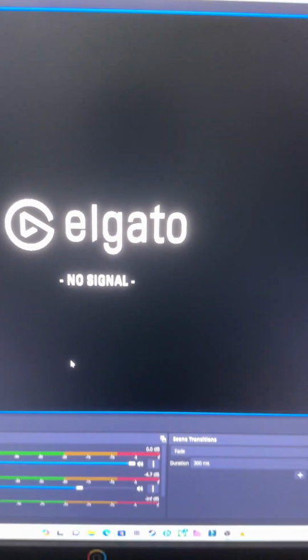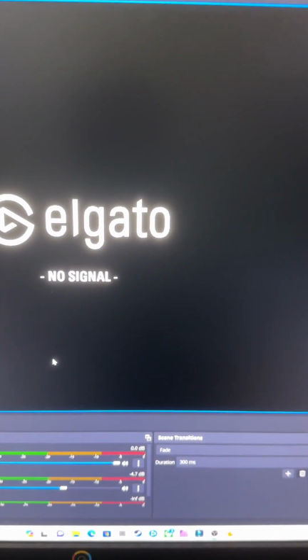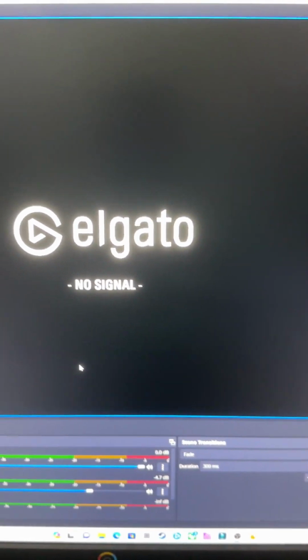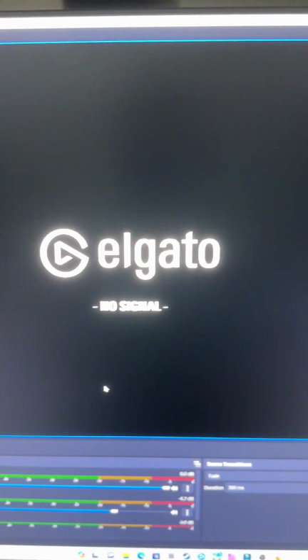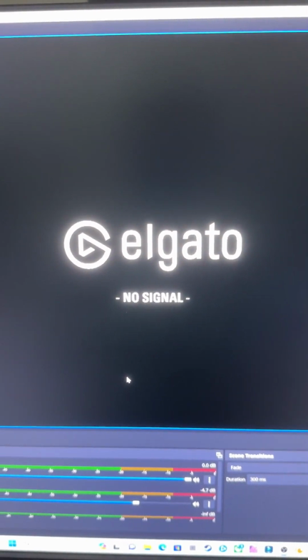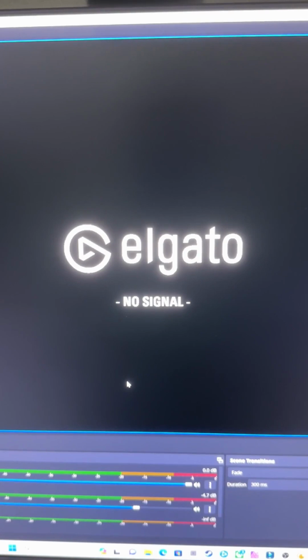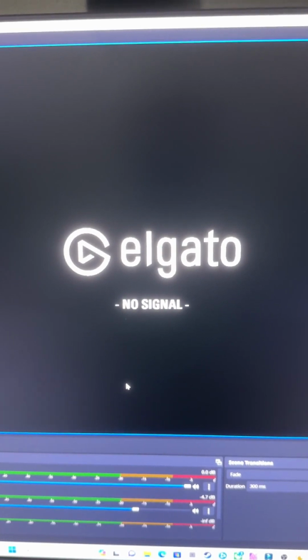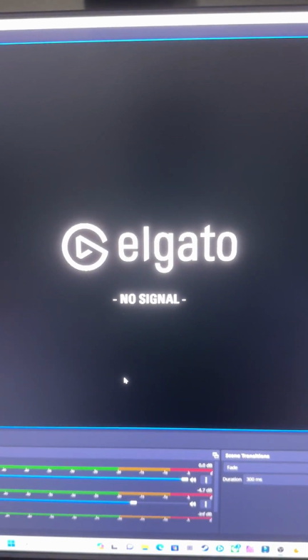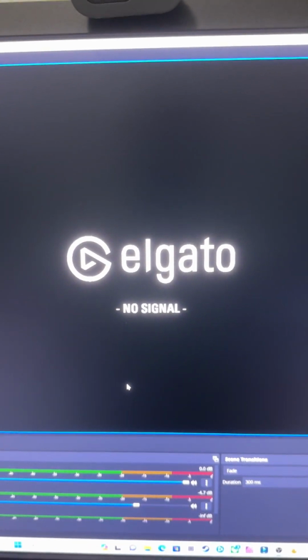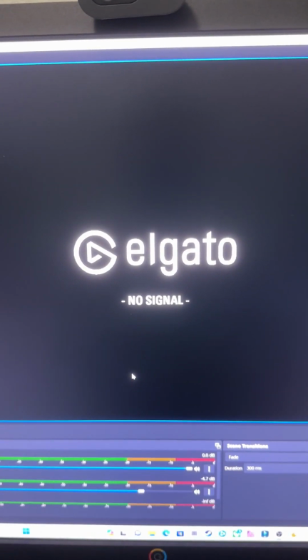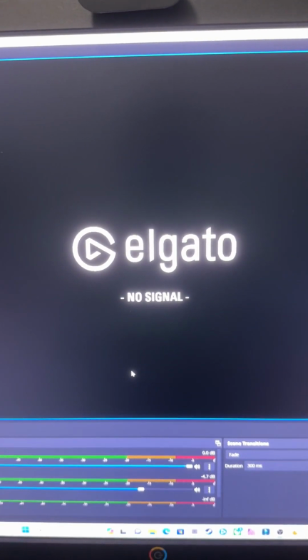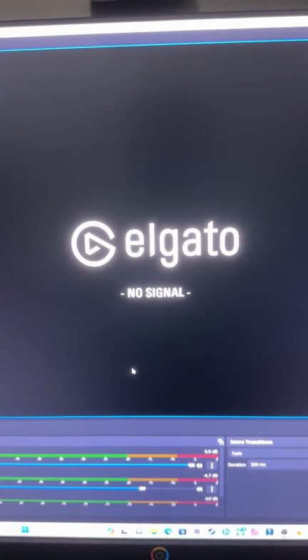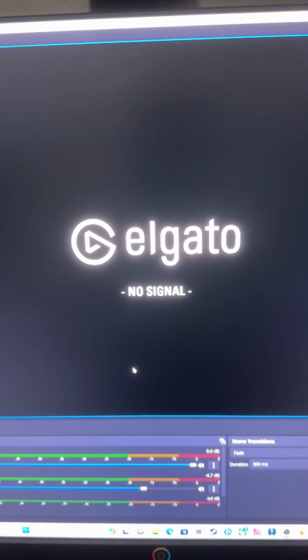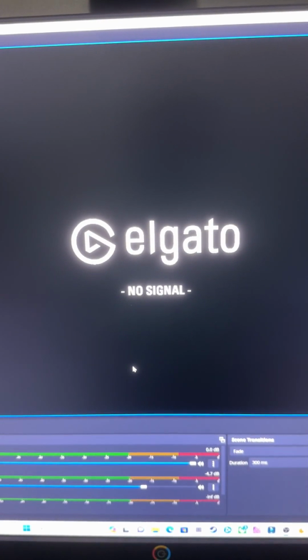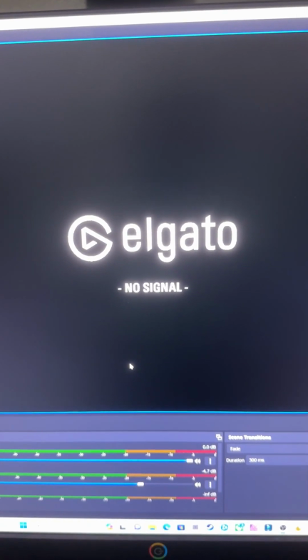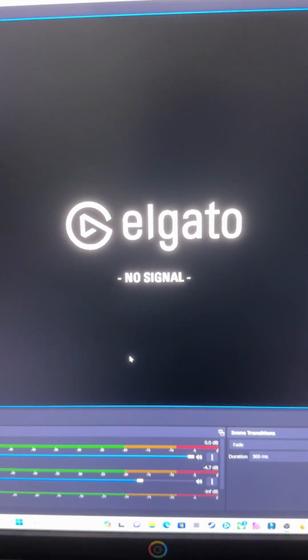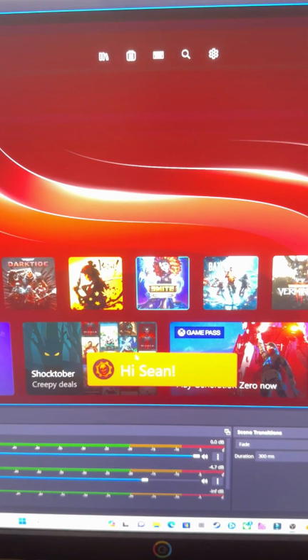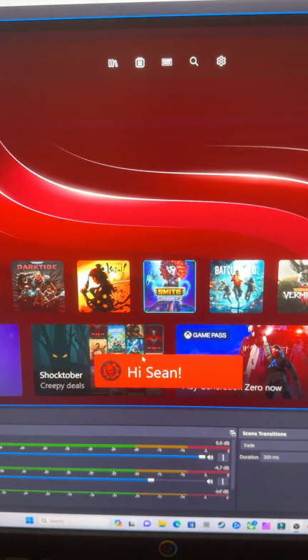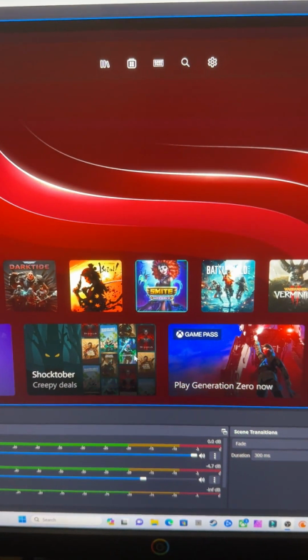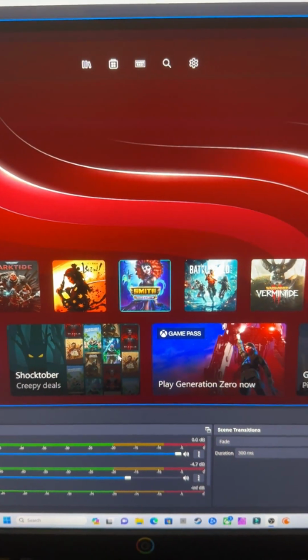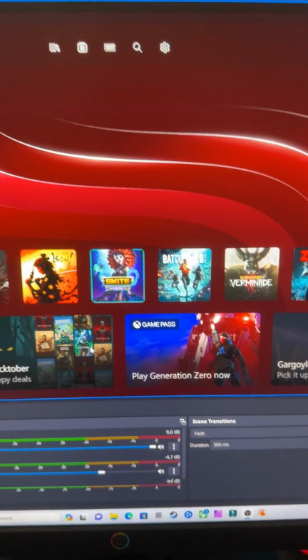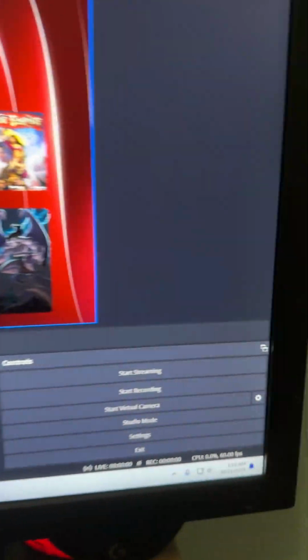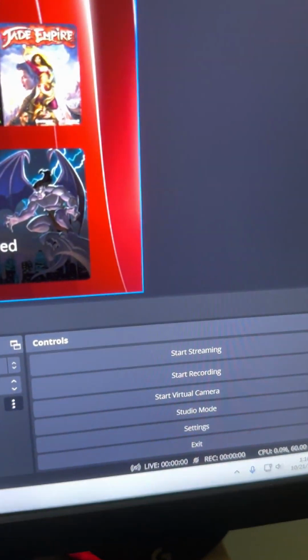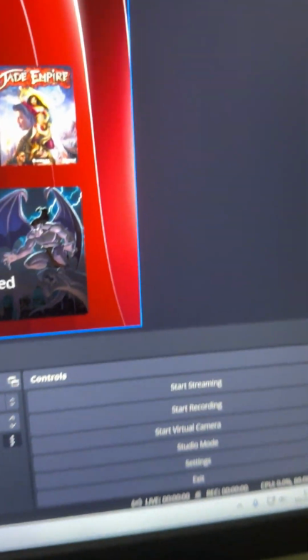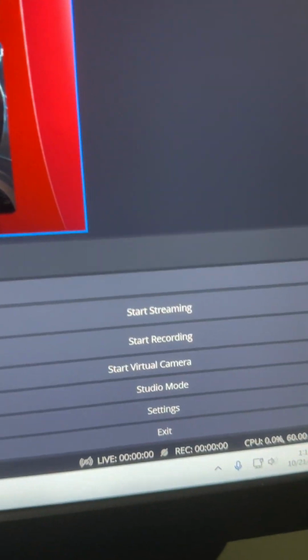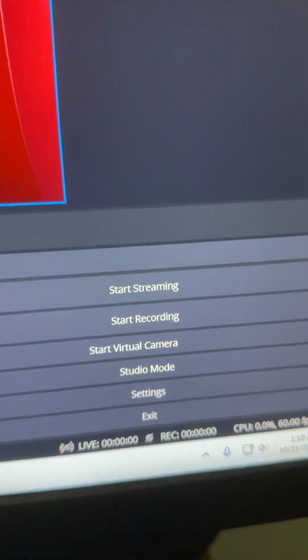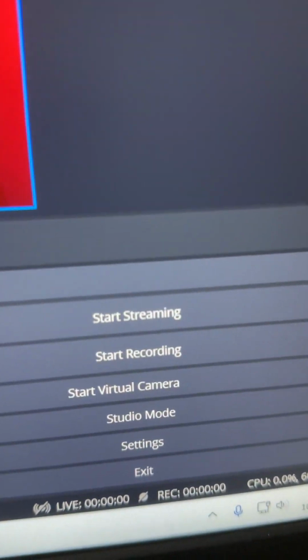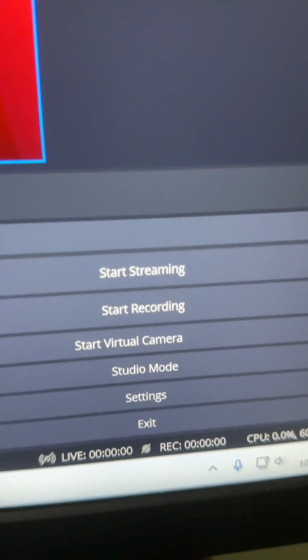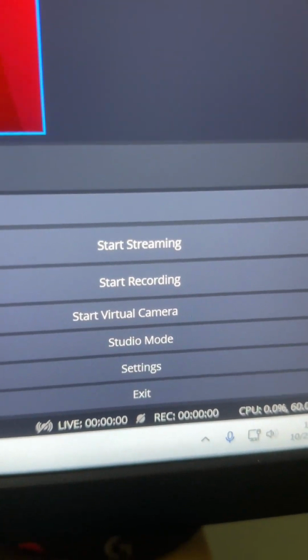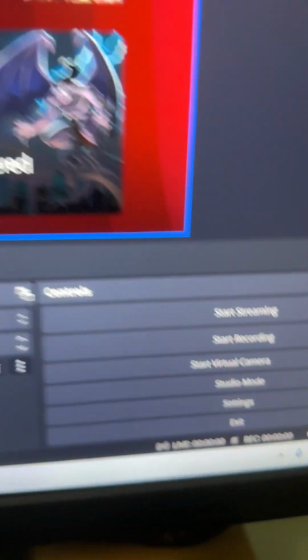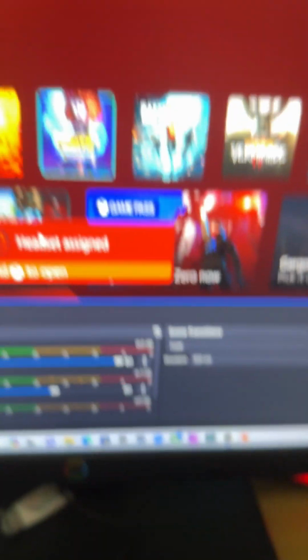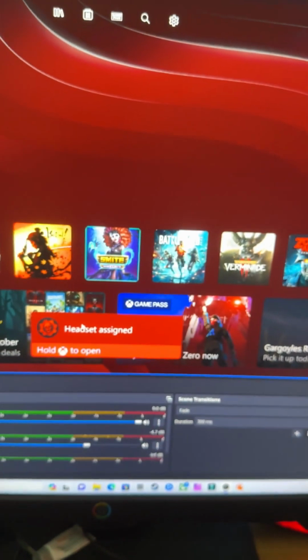So all I have to do at this point, once it detects it, is turn on my console — or your entertainment of choice that's plugged into your capture card — and voila, you are live from there. In this case with OBS, you can hit streaming, recording, or whatever options you want.